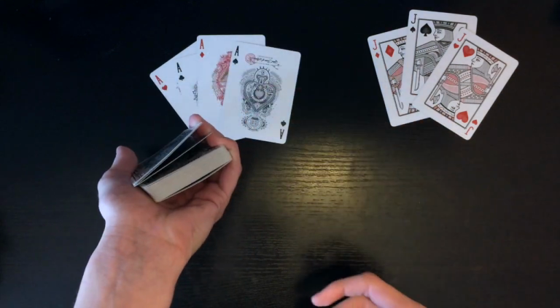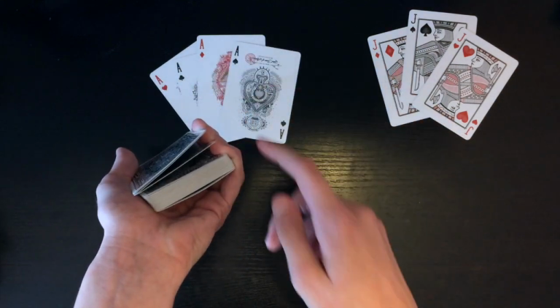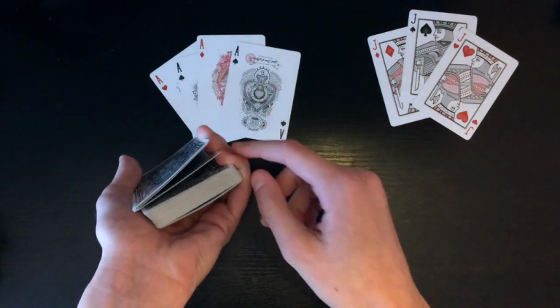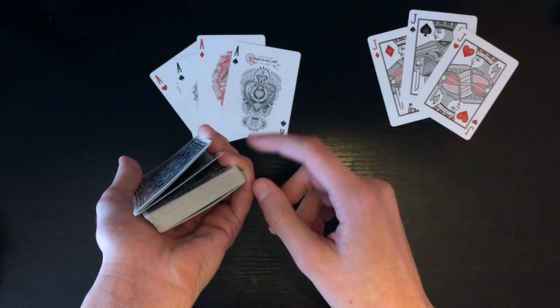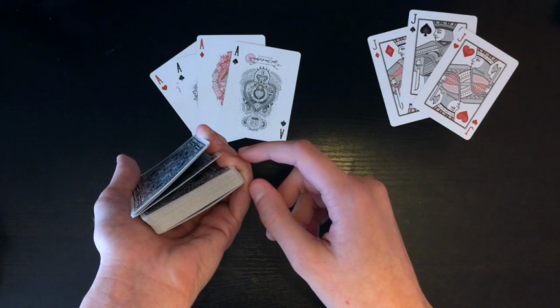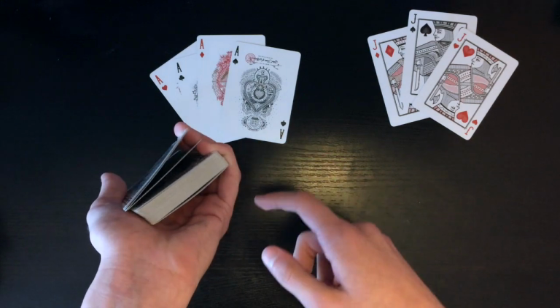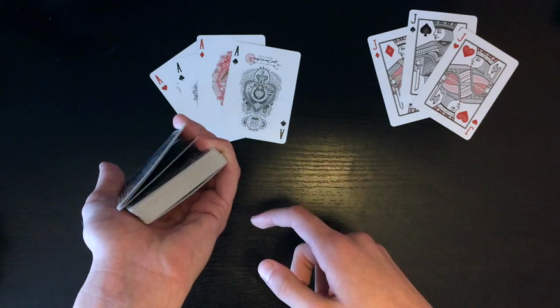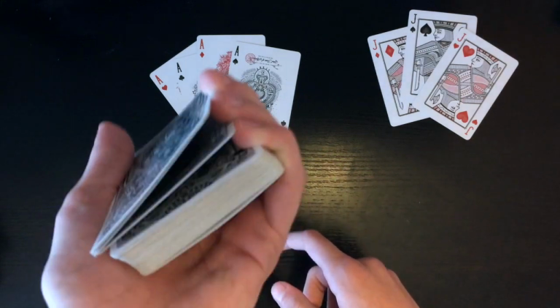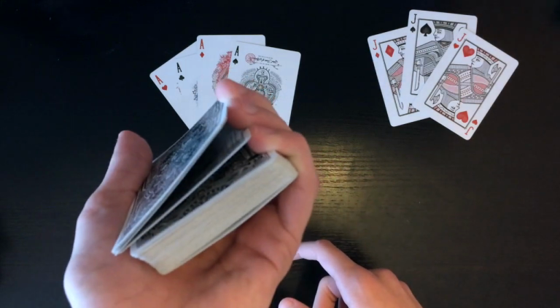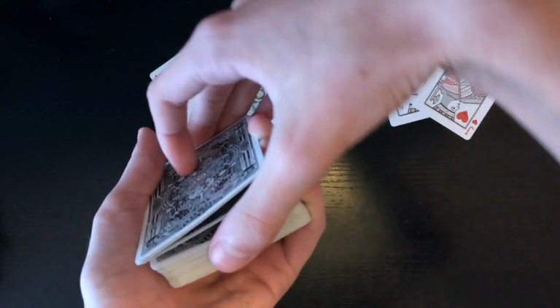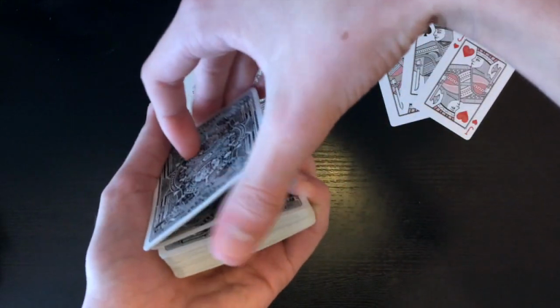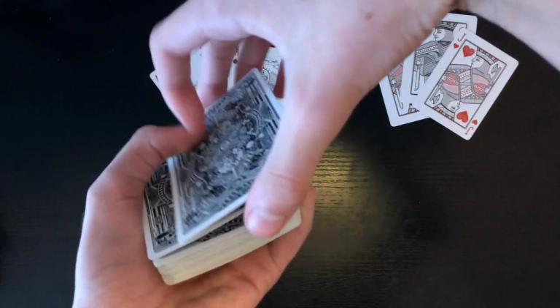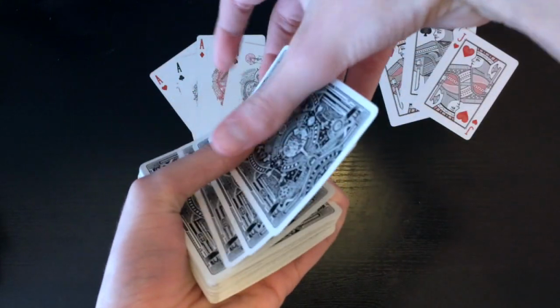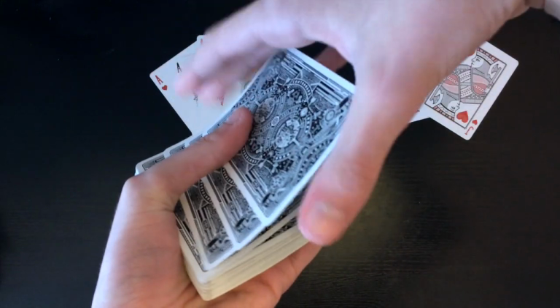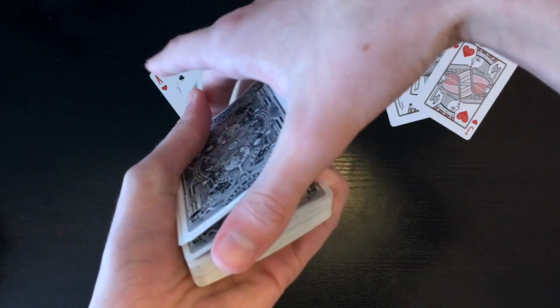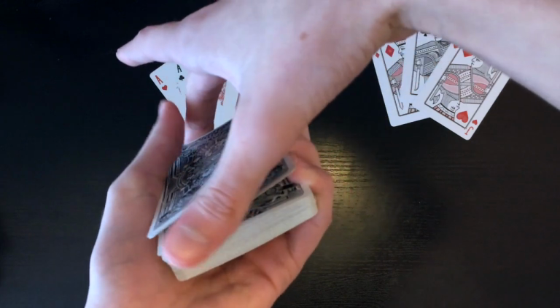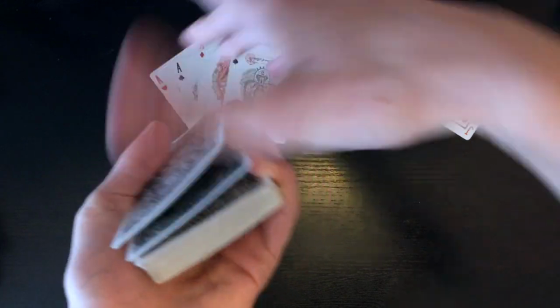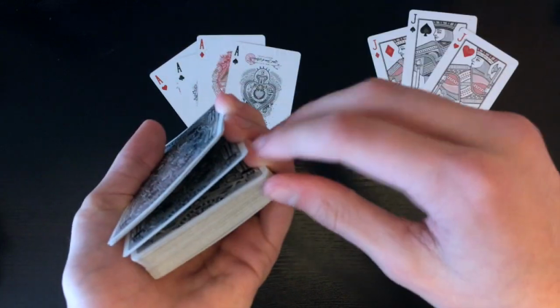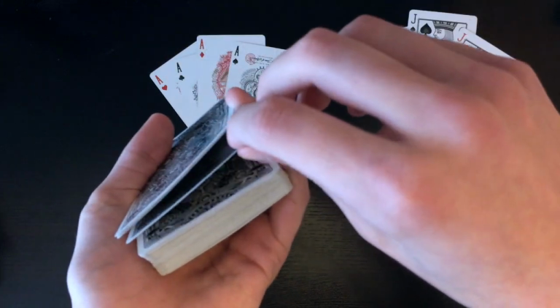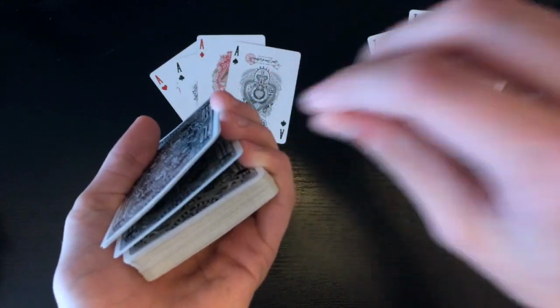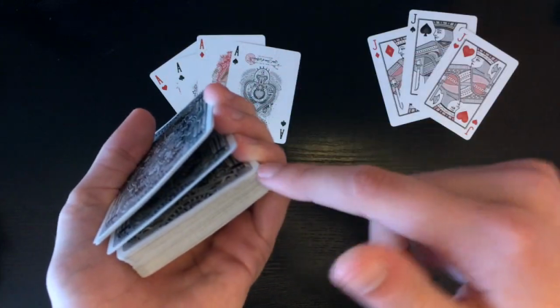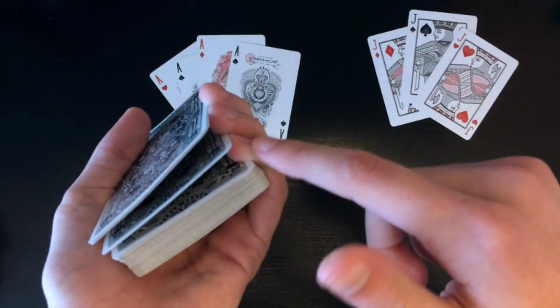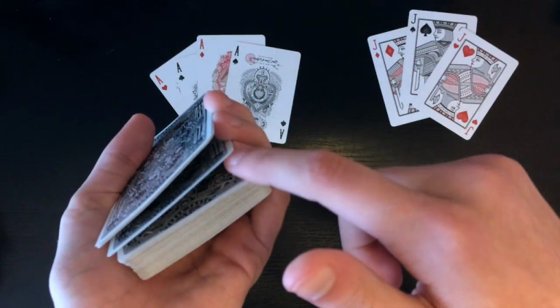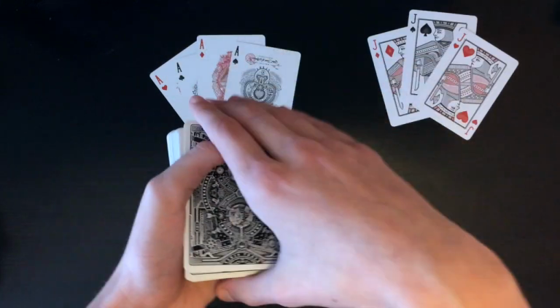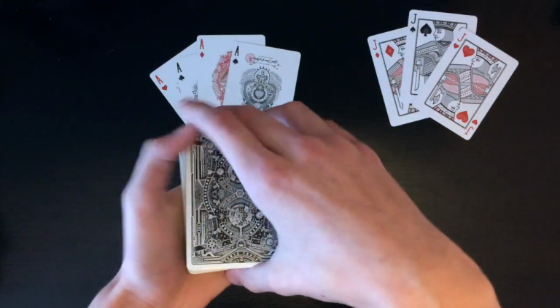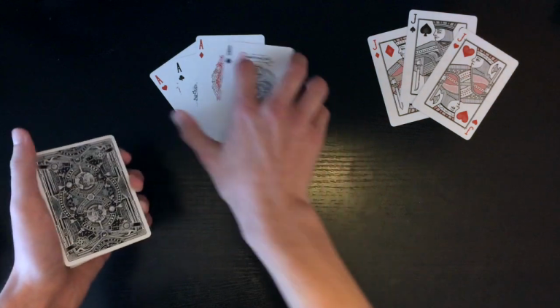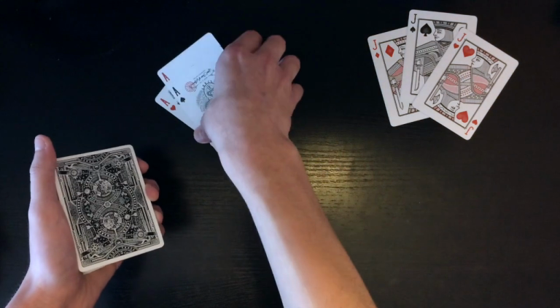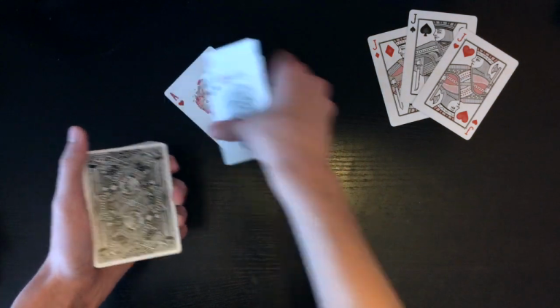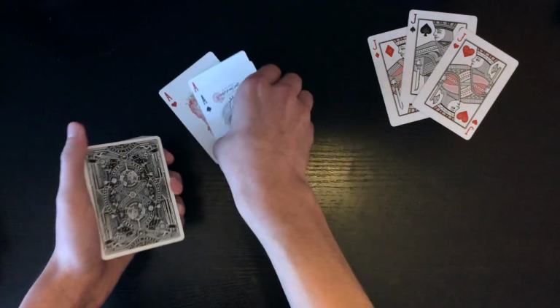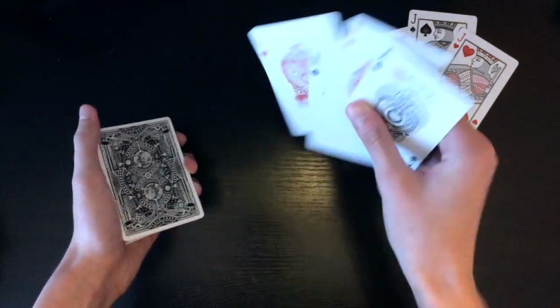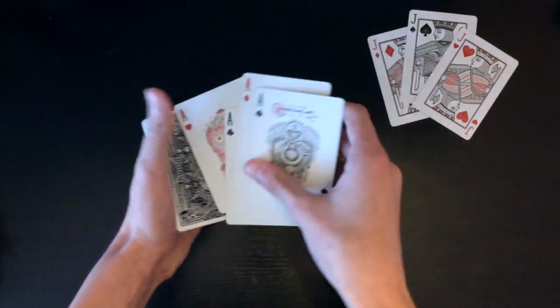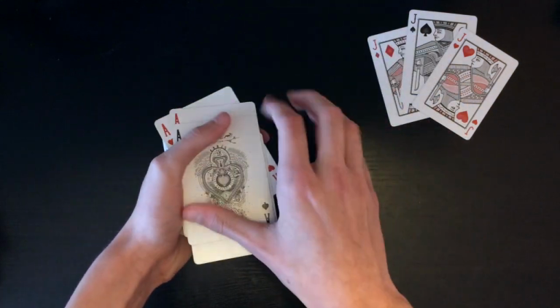So now I'm holding two breaks — a pinky break and a ring finger break. This is three cards right here on top, and then the ring finger break right below that is one card, and then the pinky break separating that from the rest of the deck. Then you take four aces and just set them on top in any order.